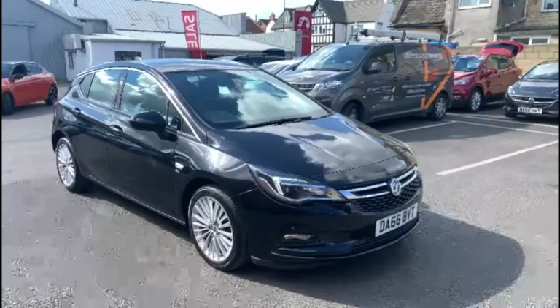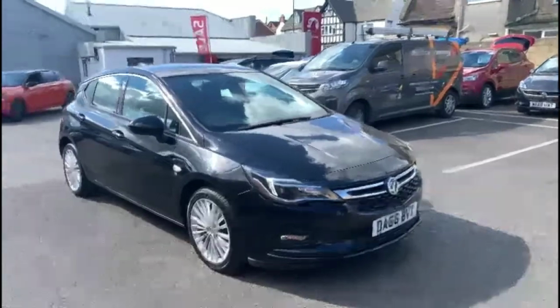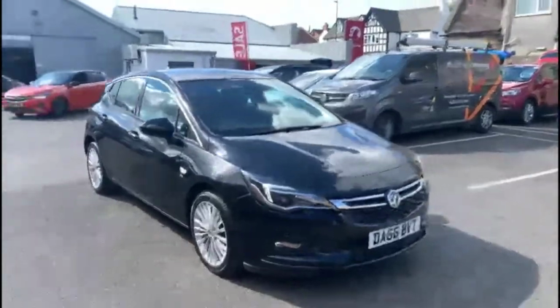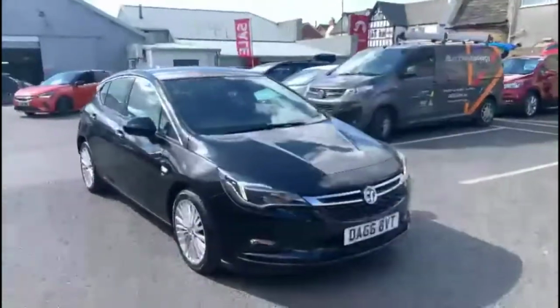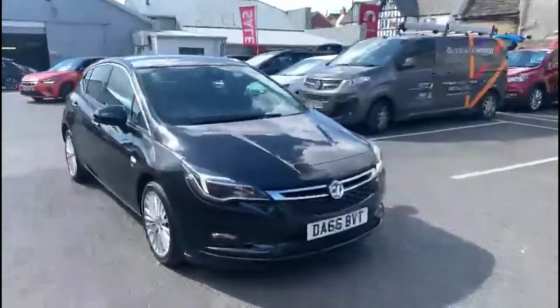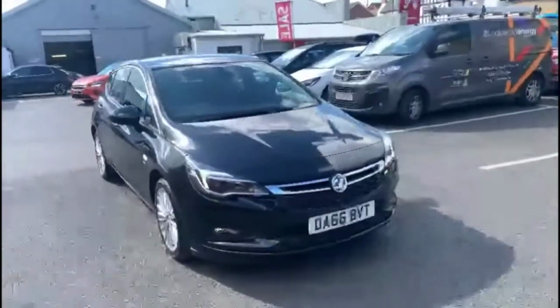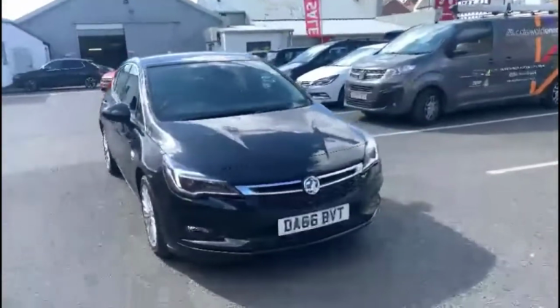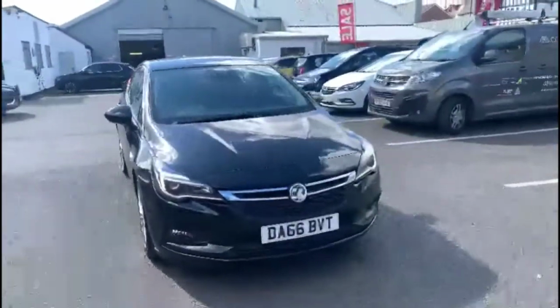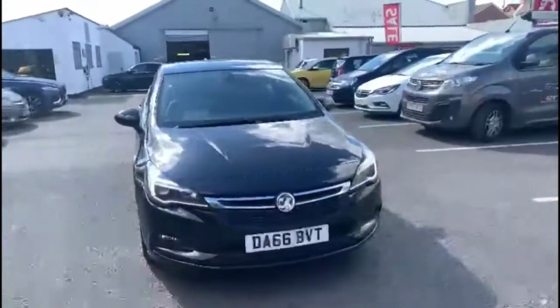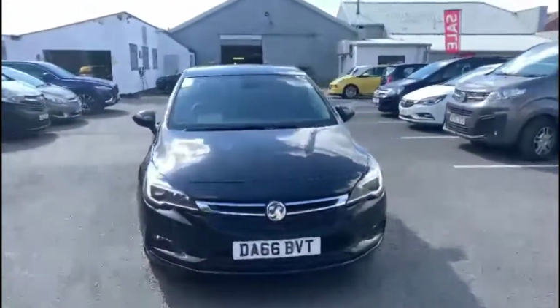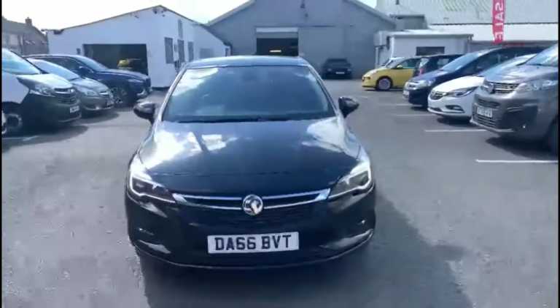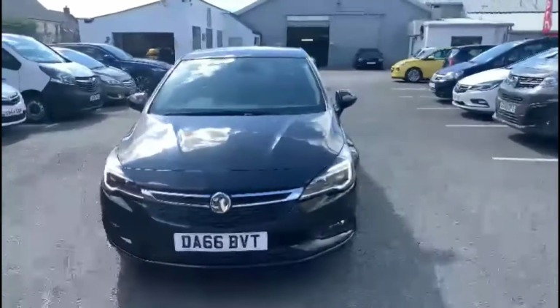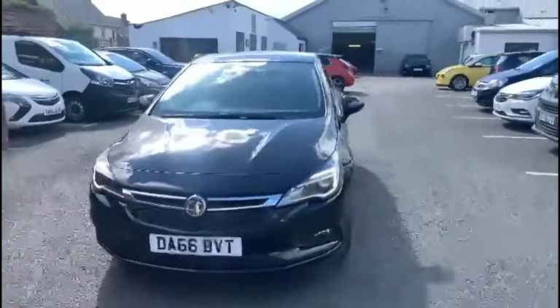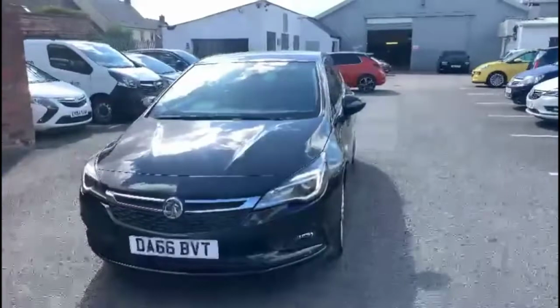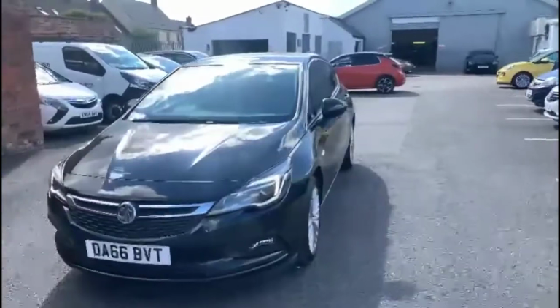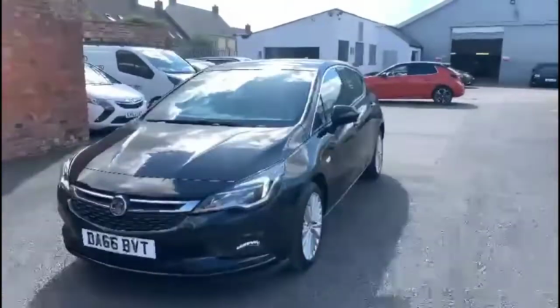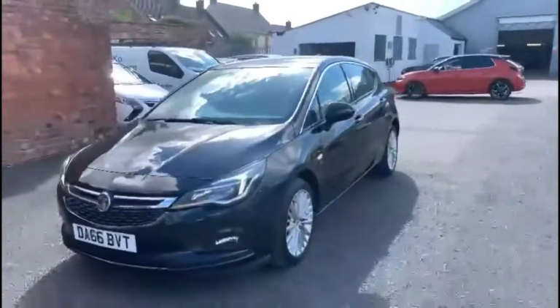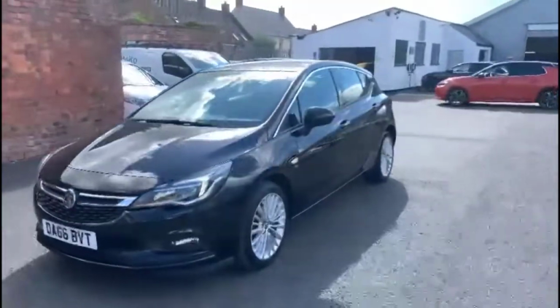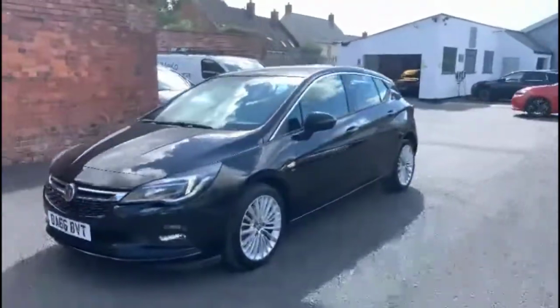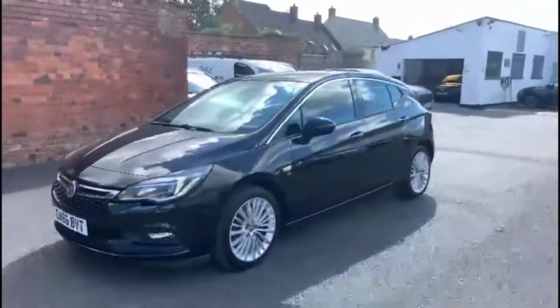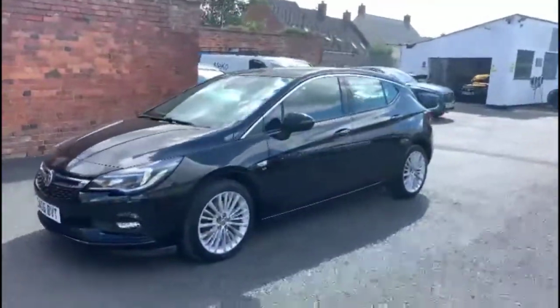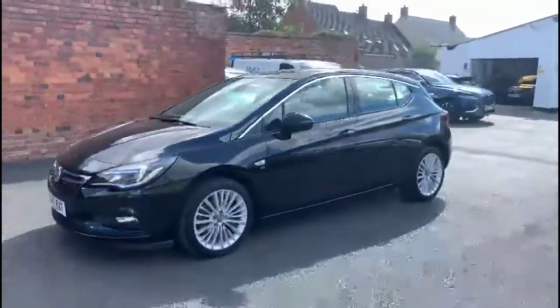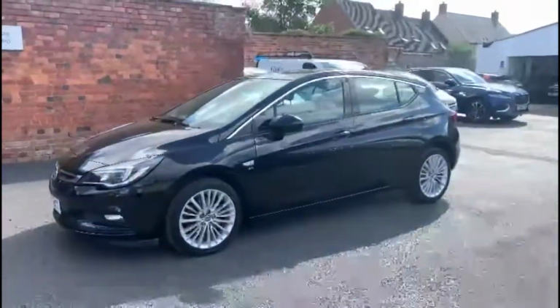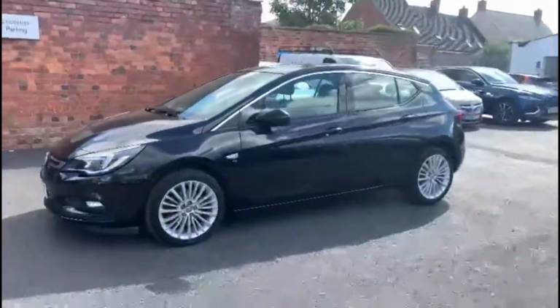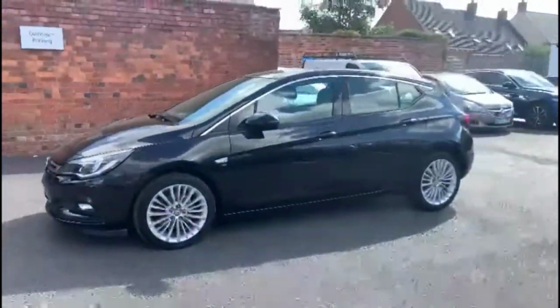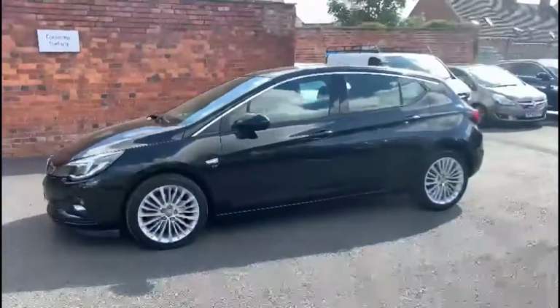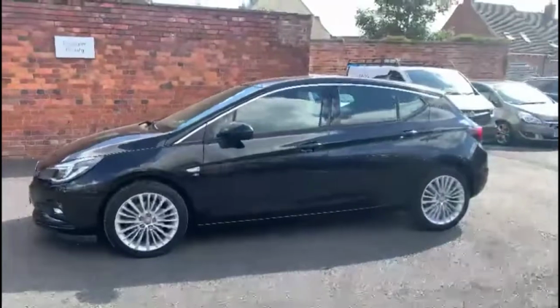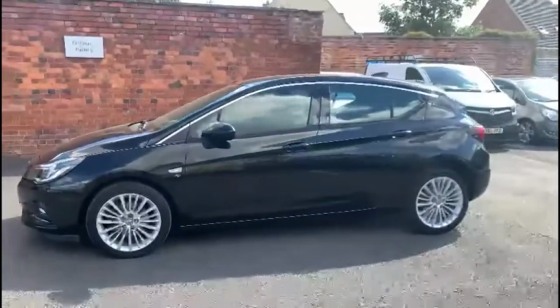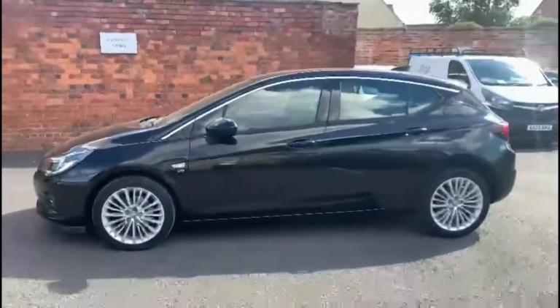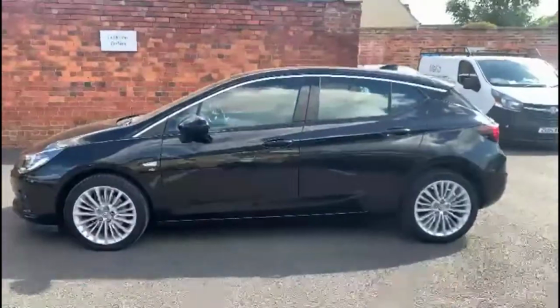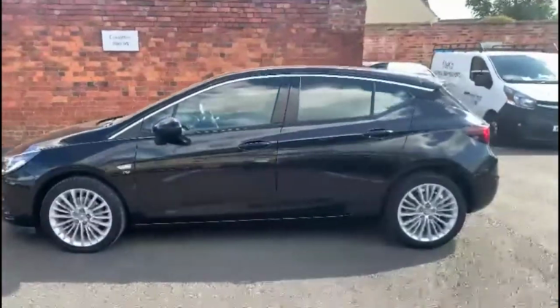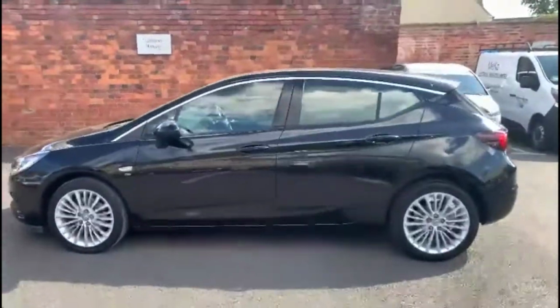Hello and welcome to Bayless Vauxhall. Today we're viewing a Vauxhall Astra 1.6 diesel Elite Nav. This vehicle has covered 36,970 miles and it's finished in black. It also comes with a Bayless warranty with the option to extend it to 36 months.